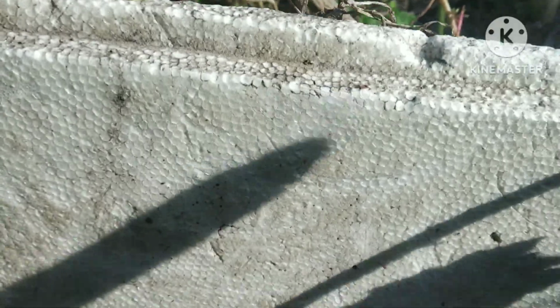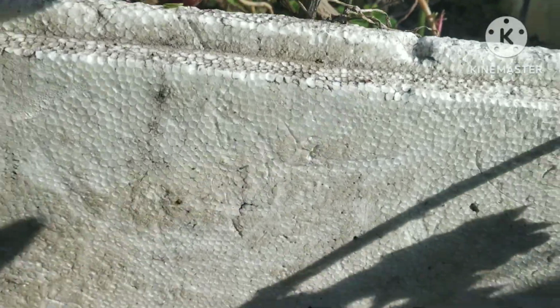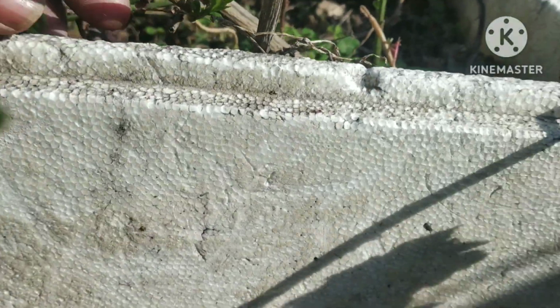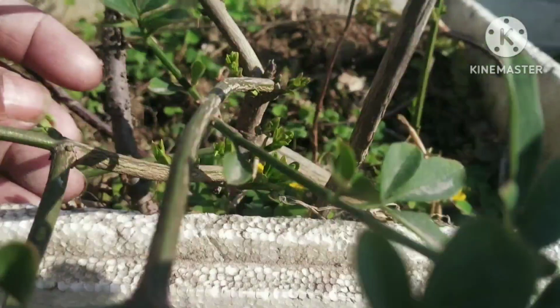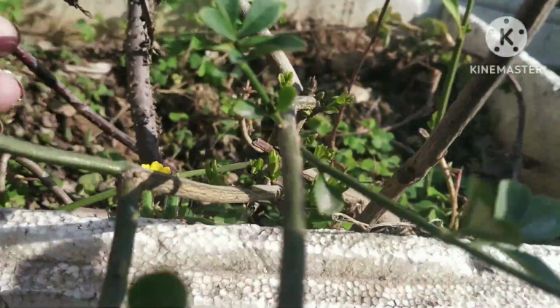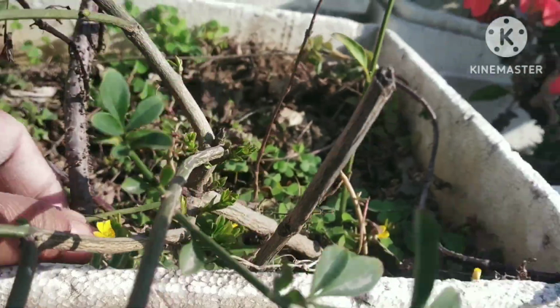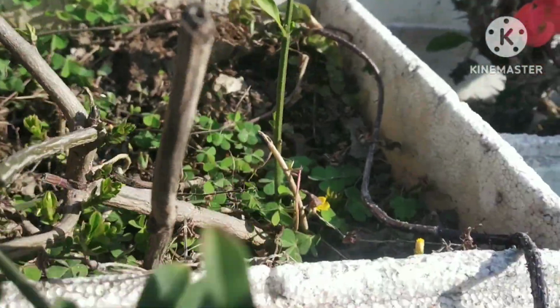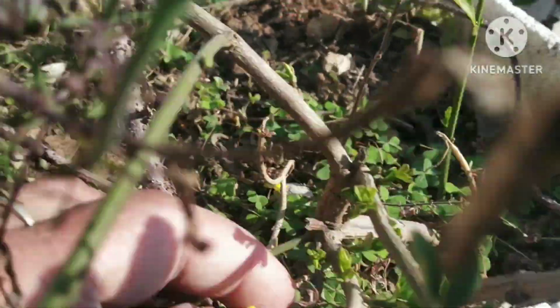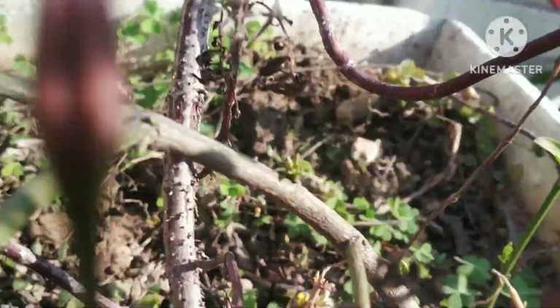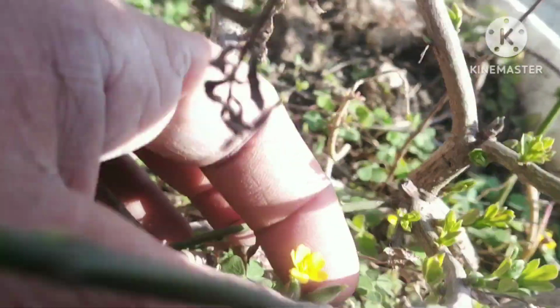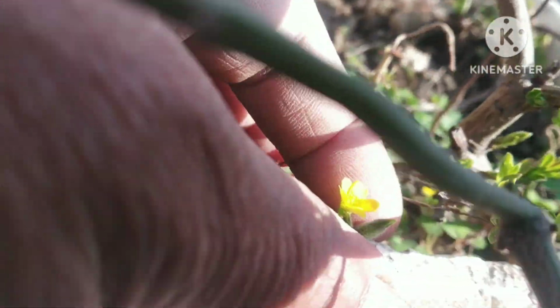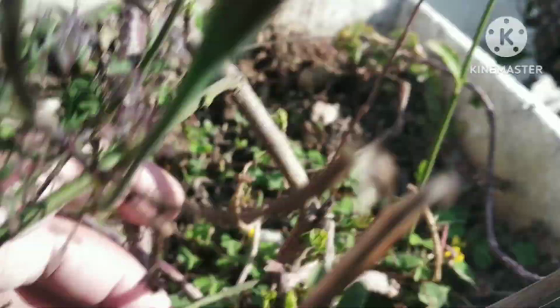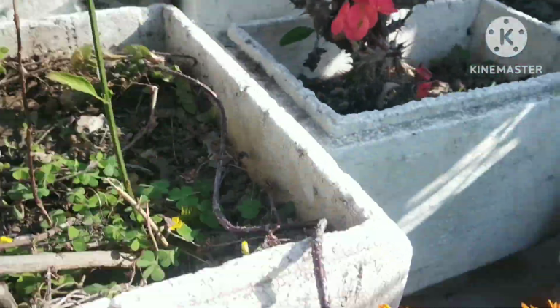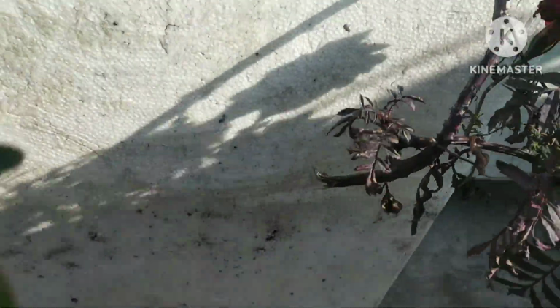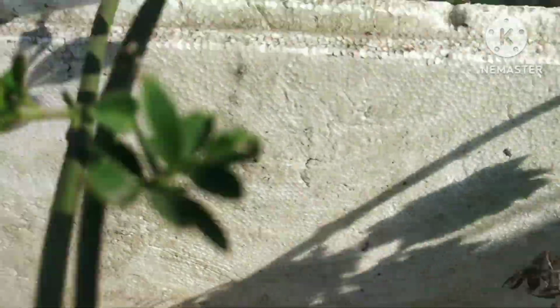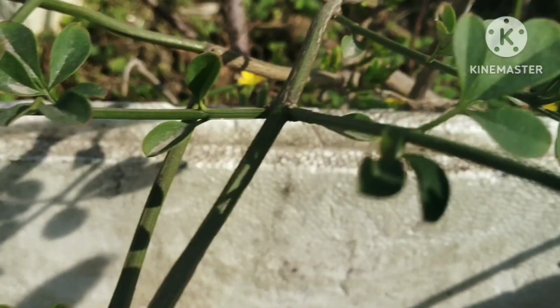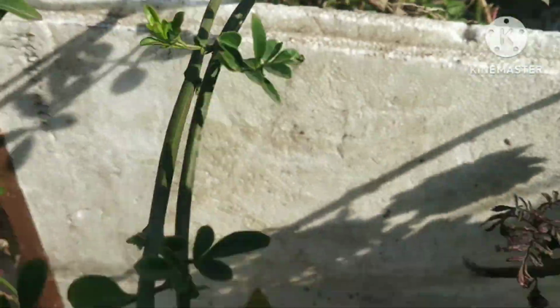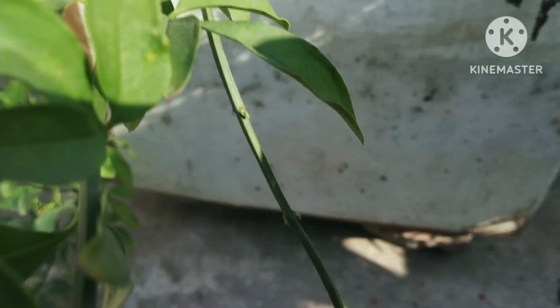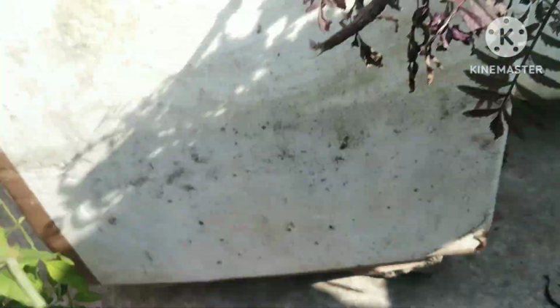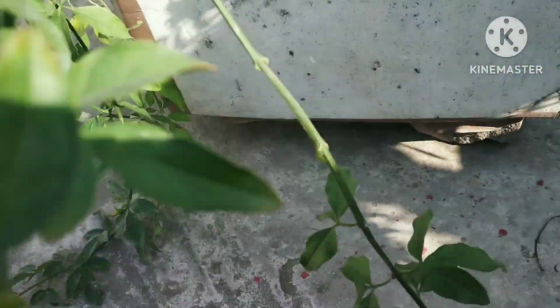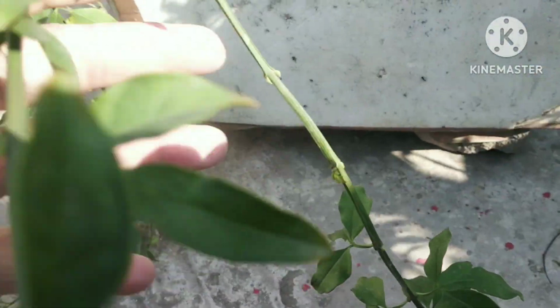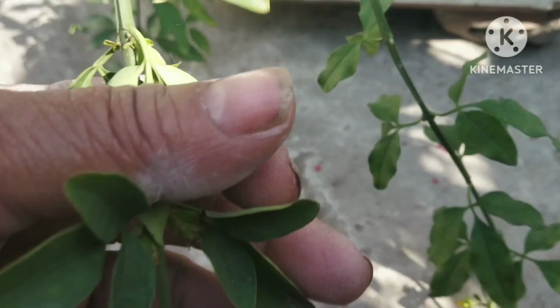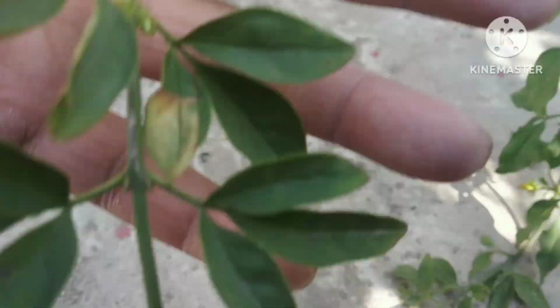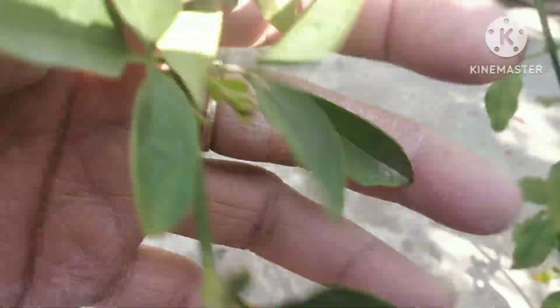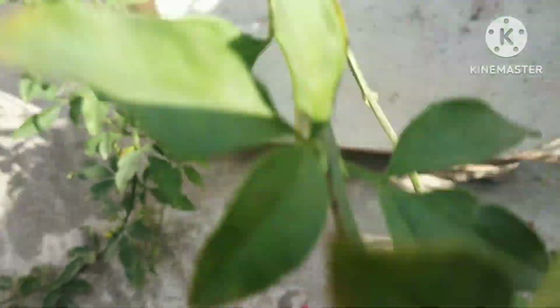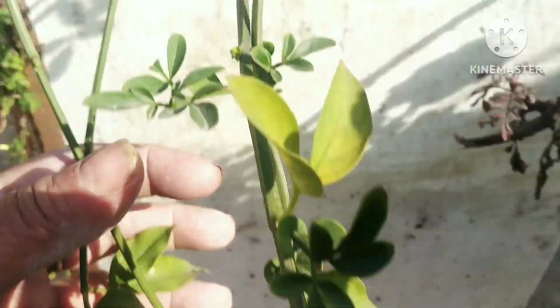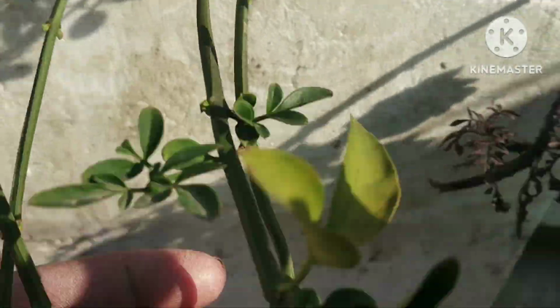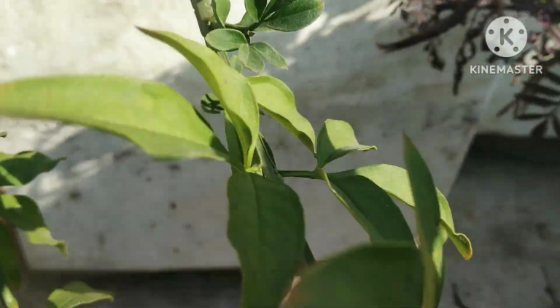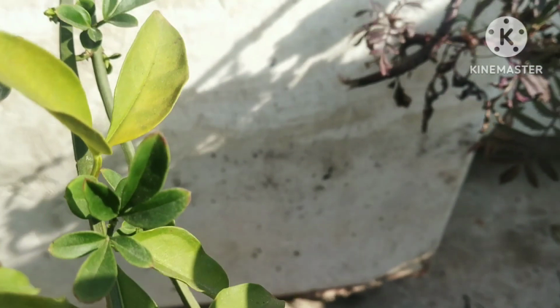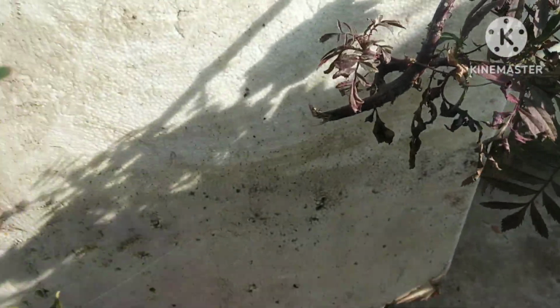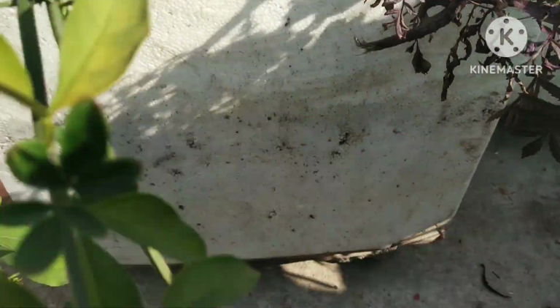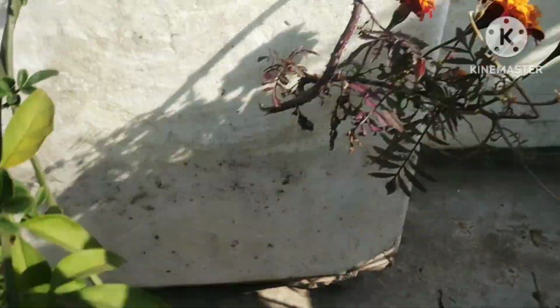This is a very small flower, but when it comes to the flower, there will be flowering in a lot of flowers. So today I am thinking that I will change the flowering in this way.